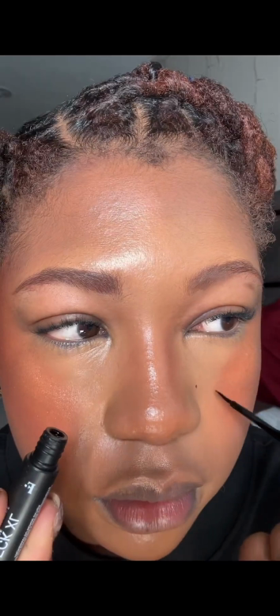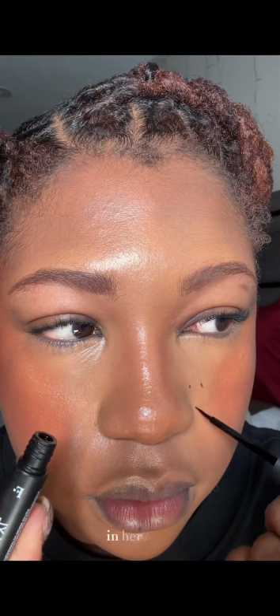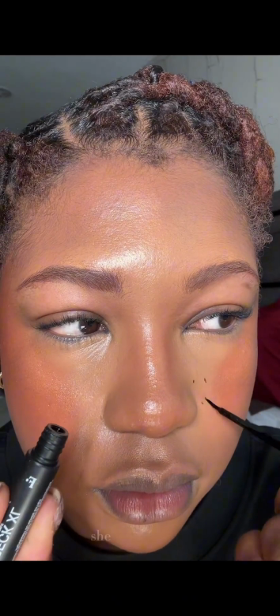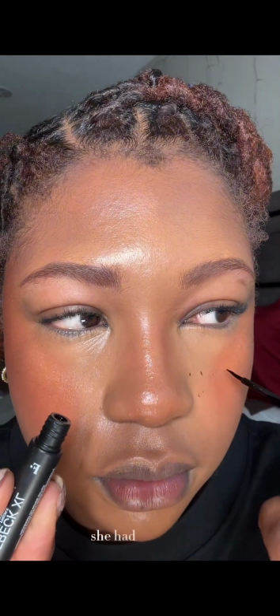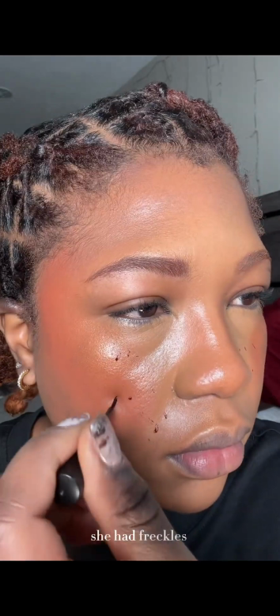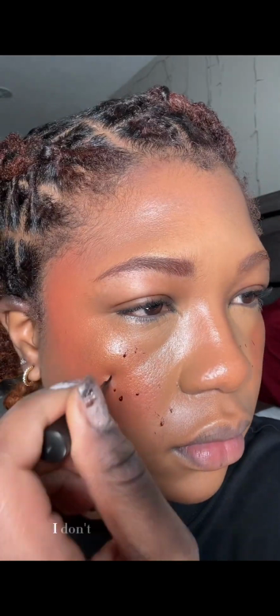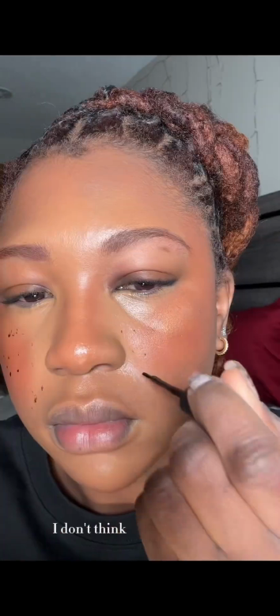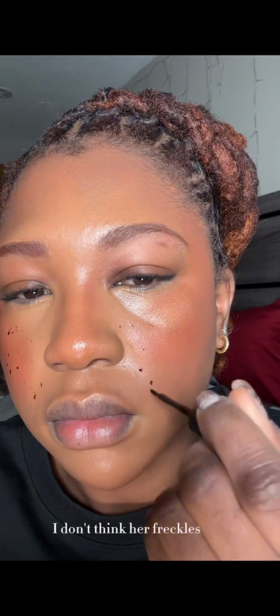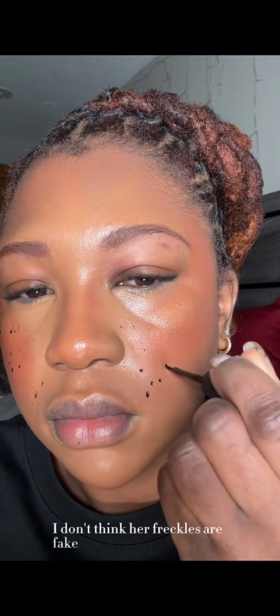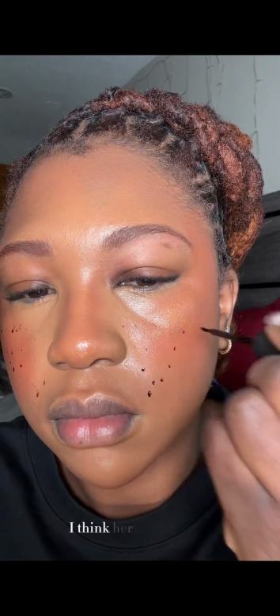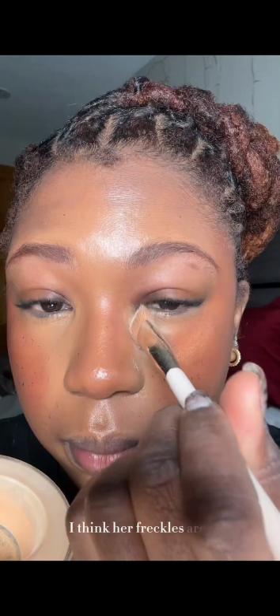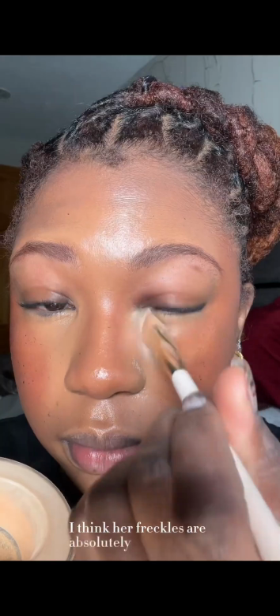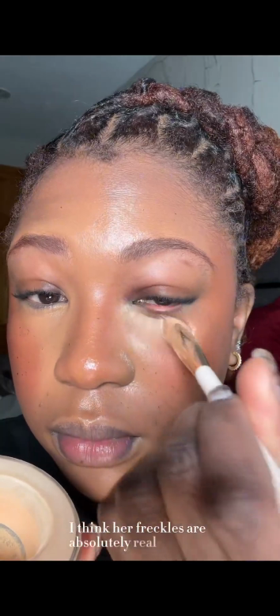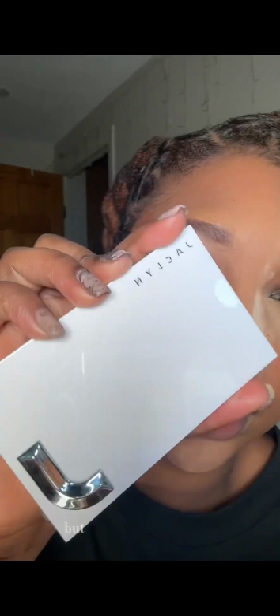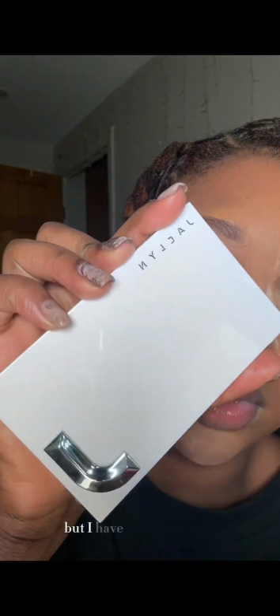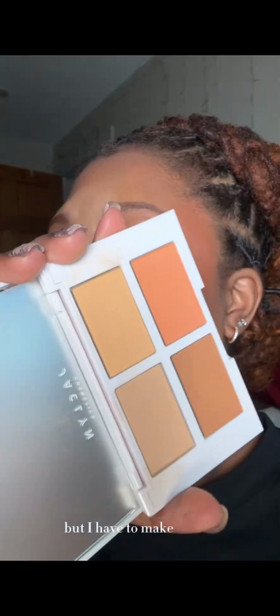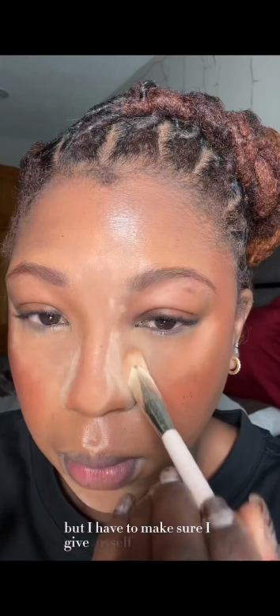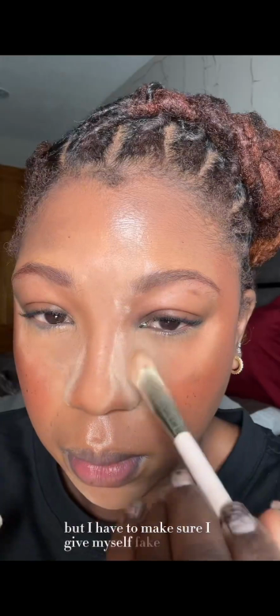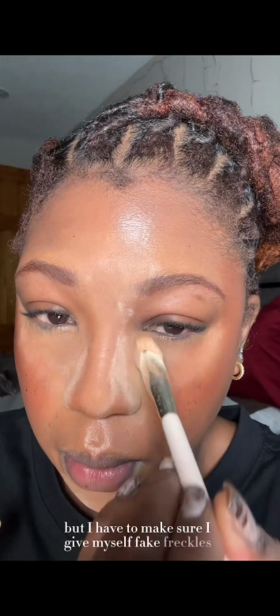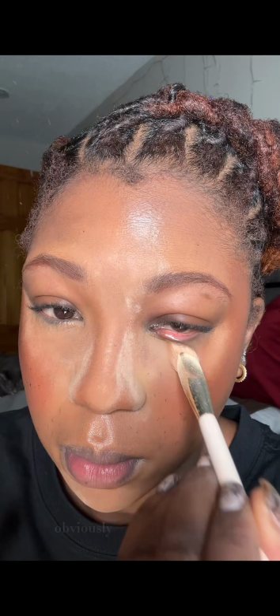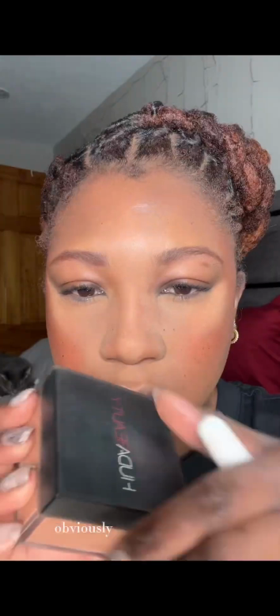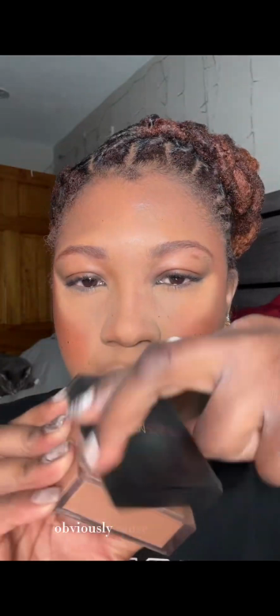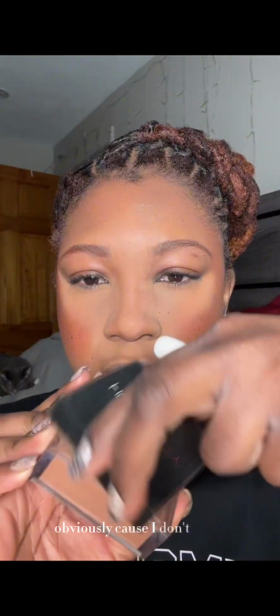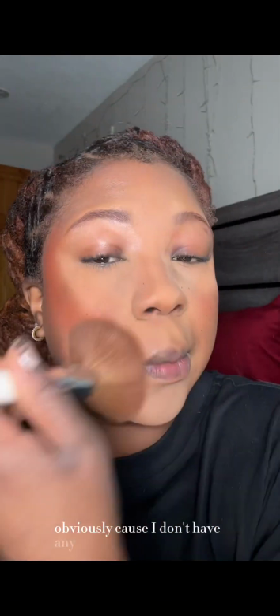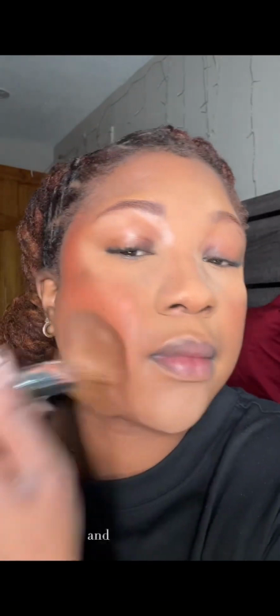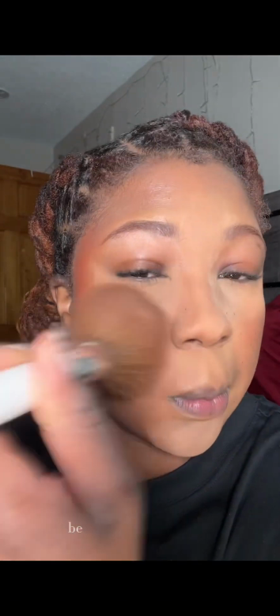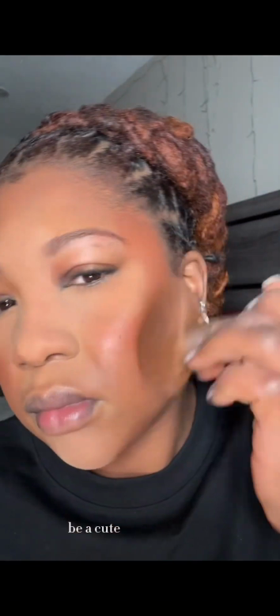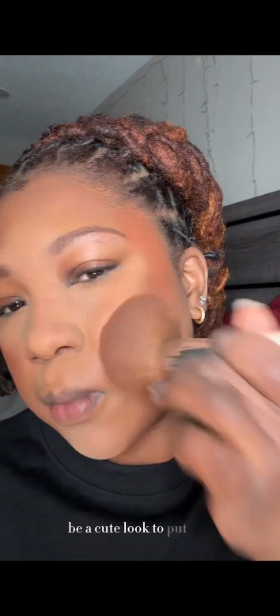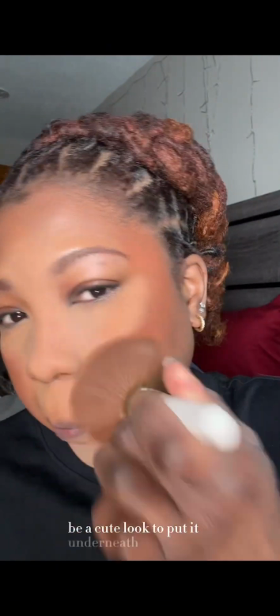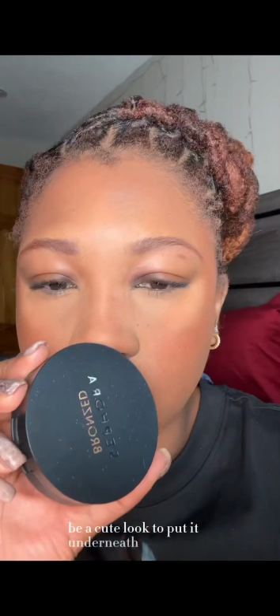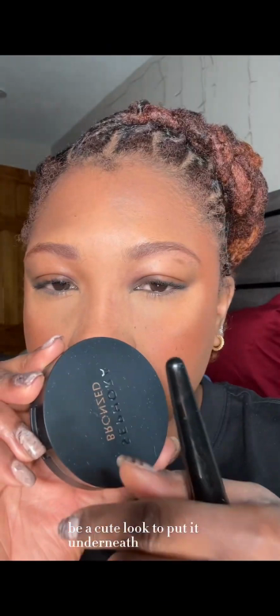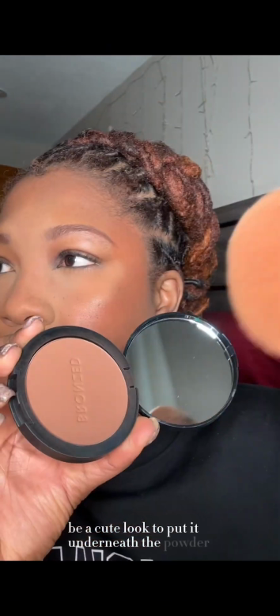In her look, she had freckles — I don't think her freckles are fake, I think they're absolutely real. But I have to make sure I give myself fake freckles, obviously, because I don't have any.